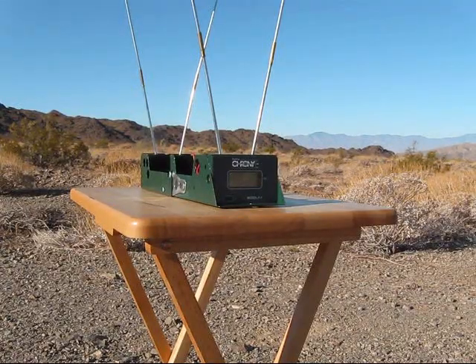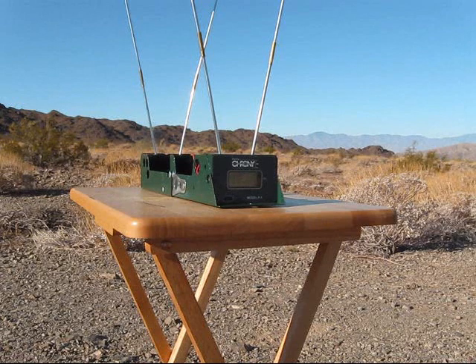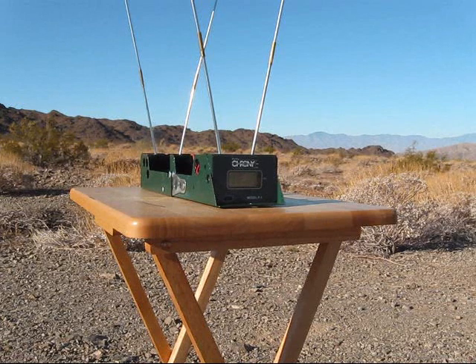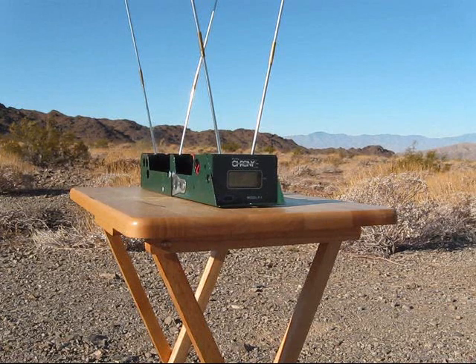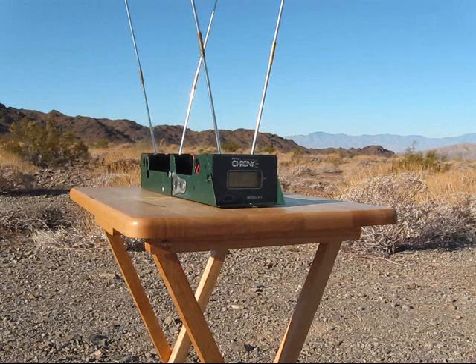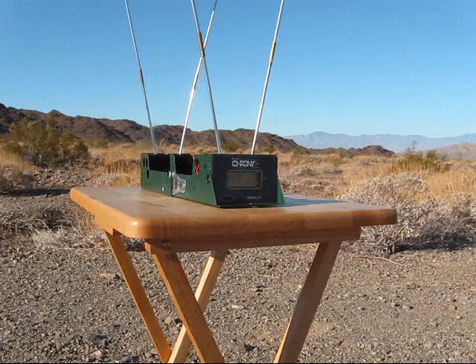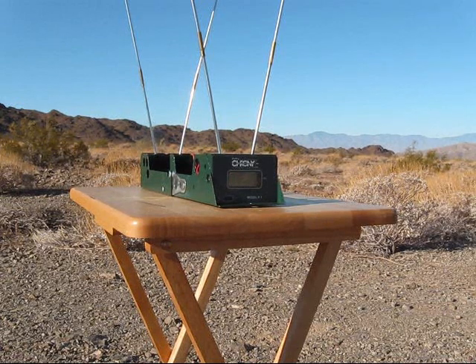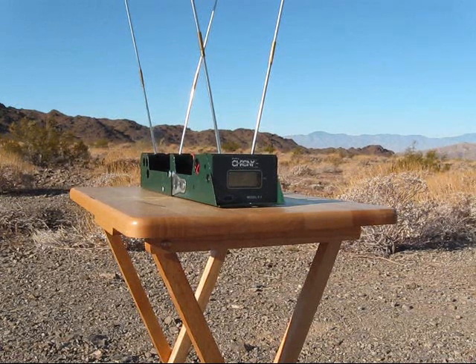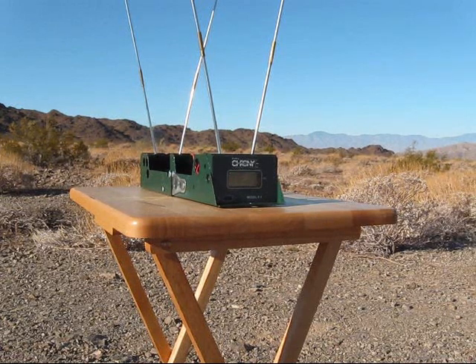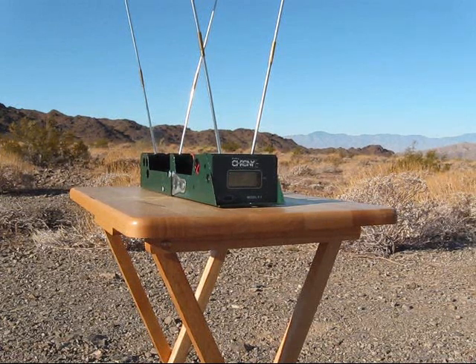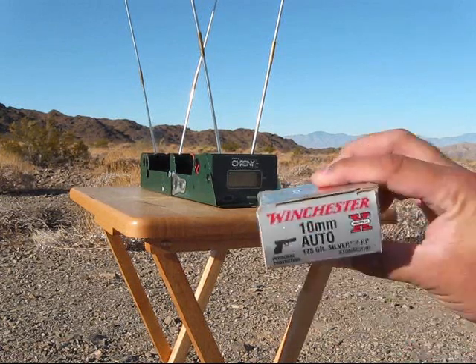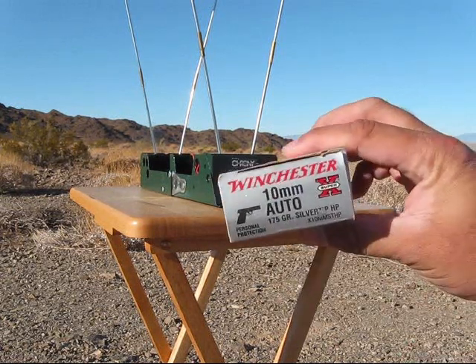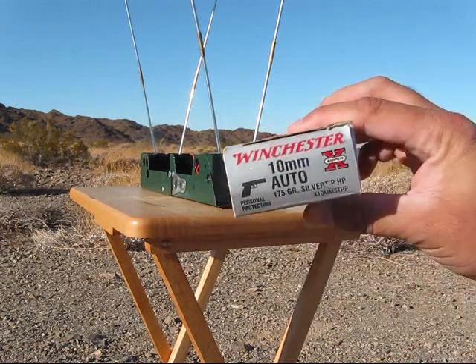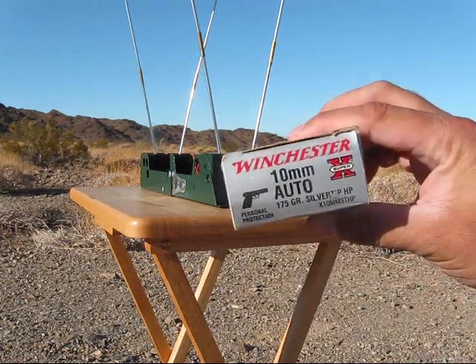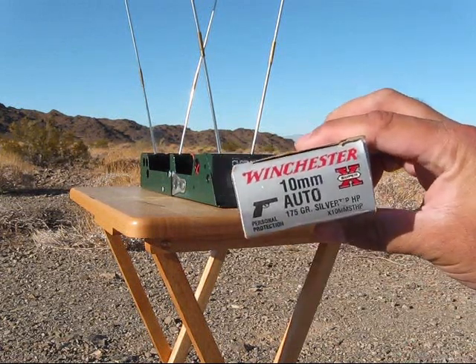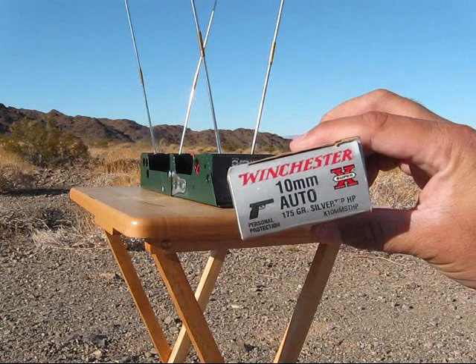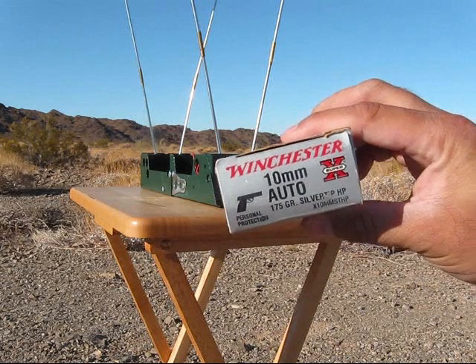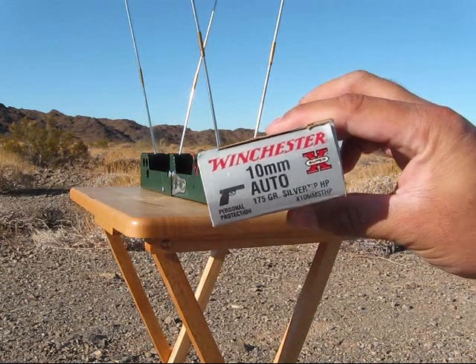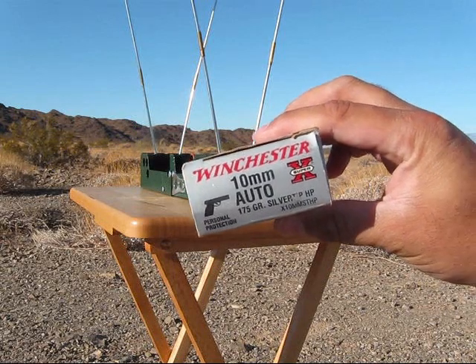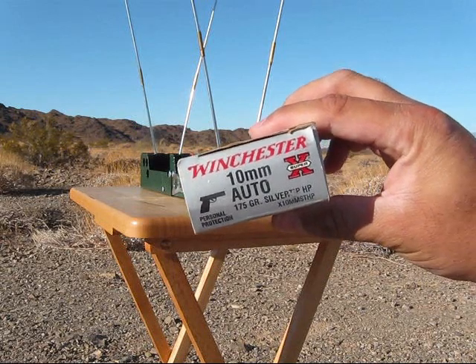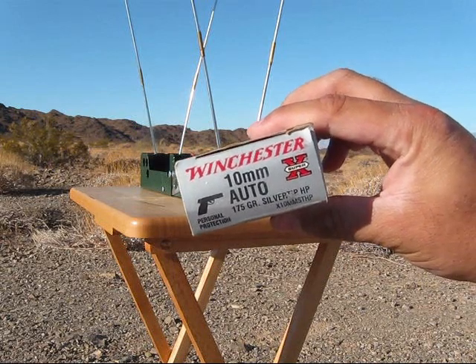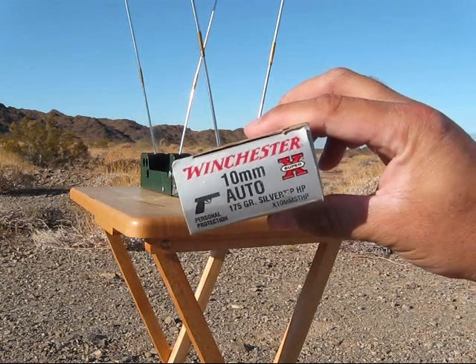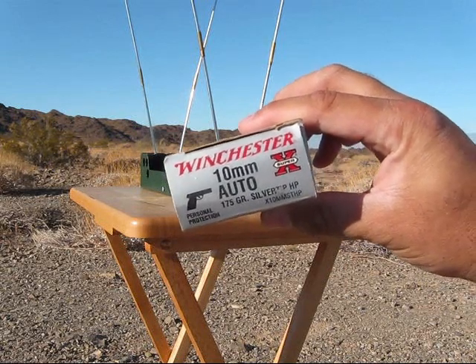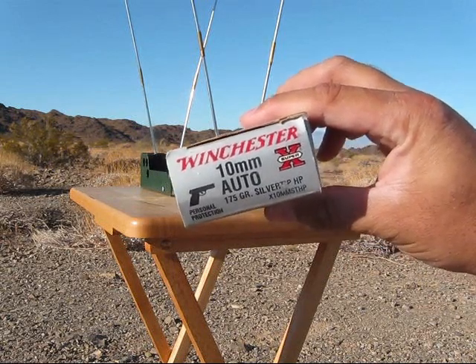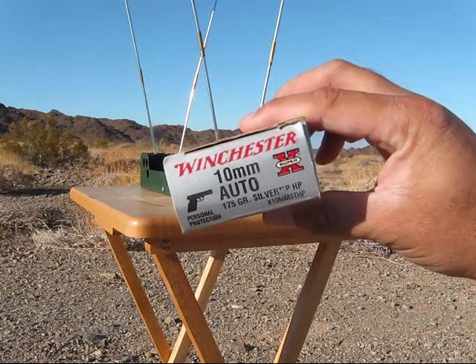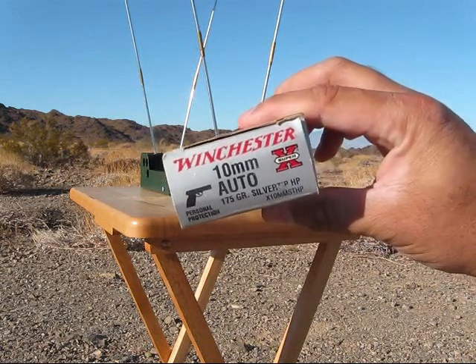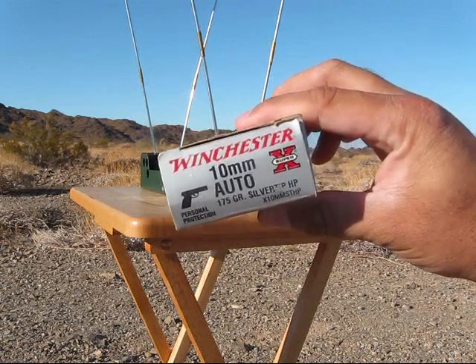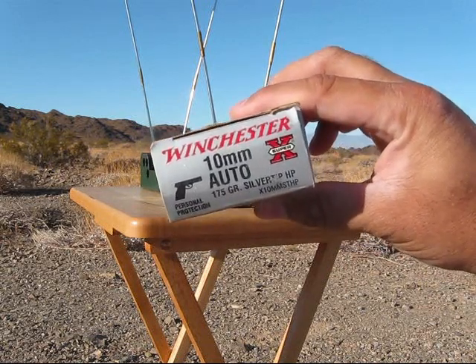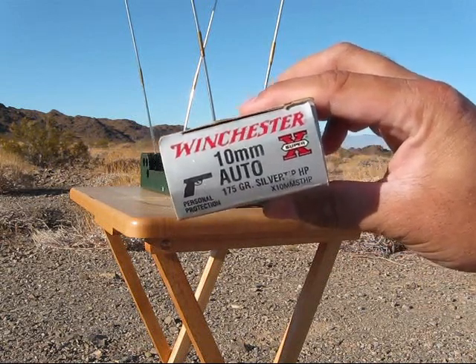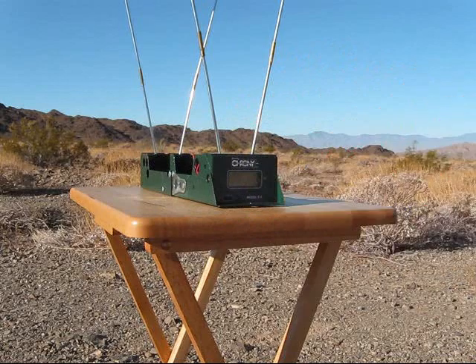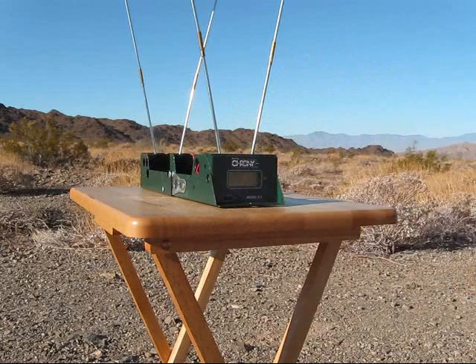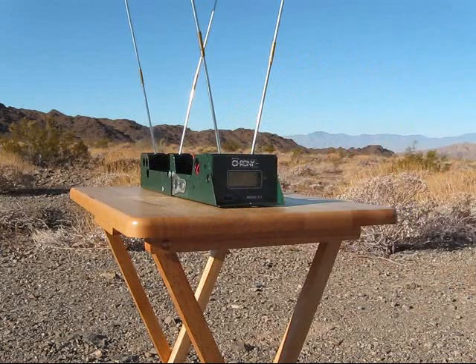All right, we're going to do one at a time. First, we're going to do the Winchester 10 millimeter, 175 grain Silver Tips, five rounds.